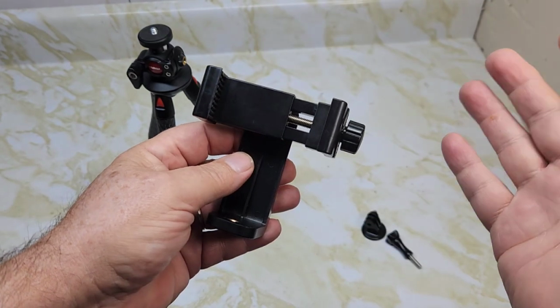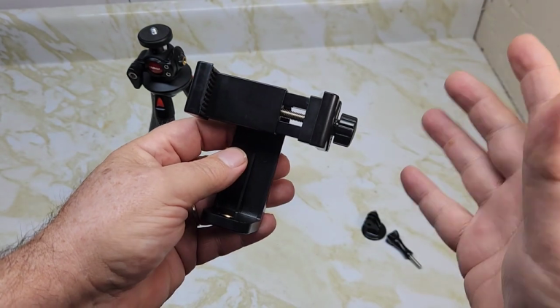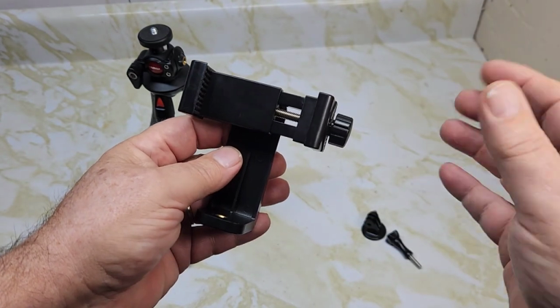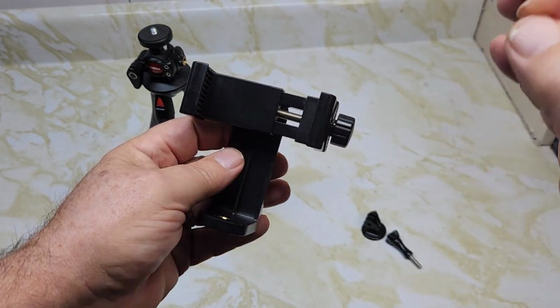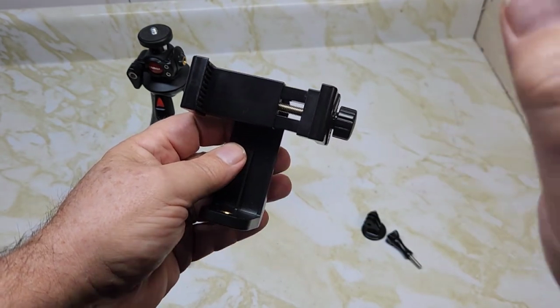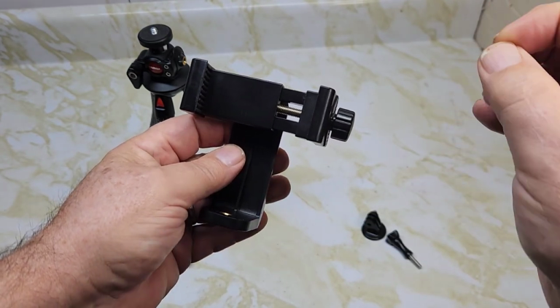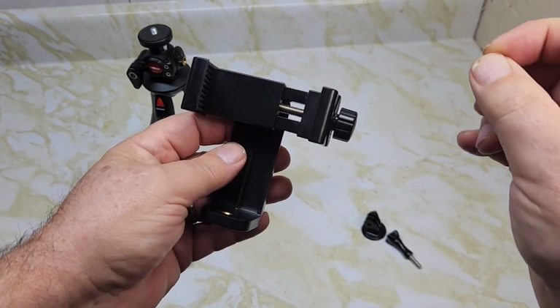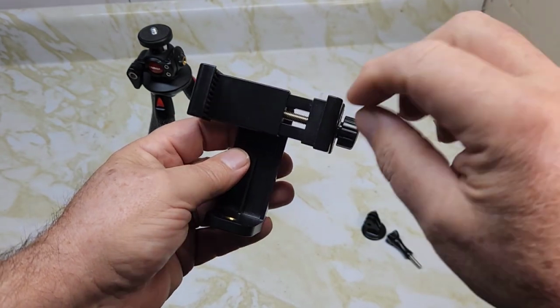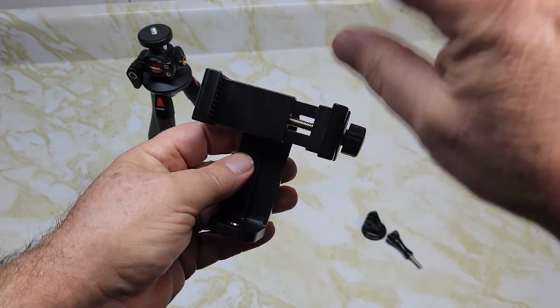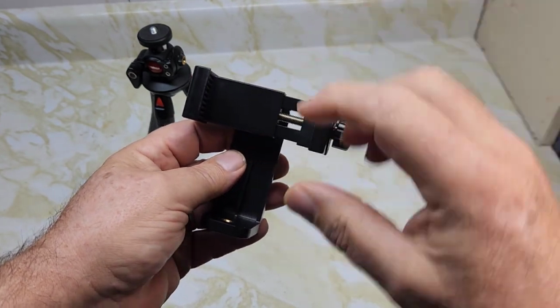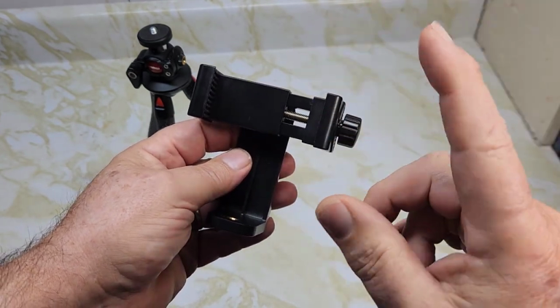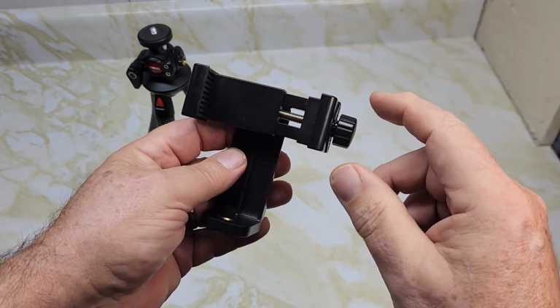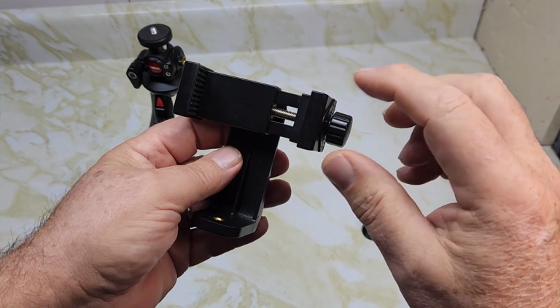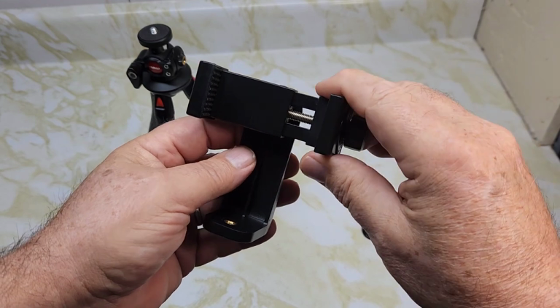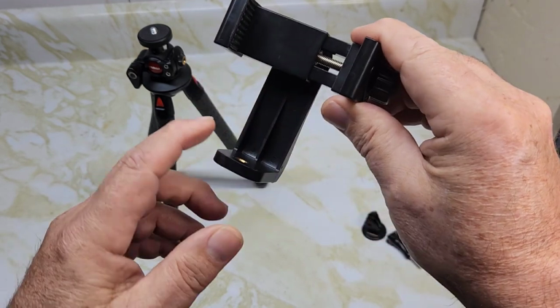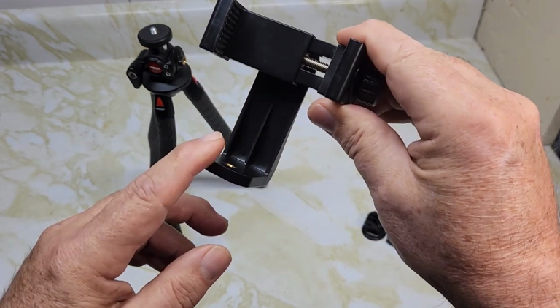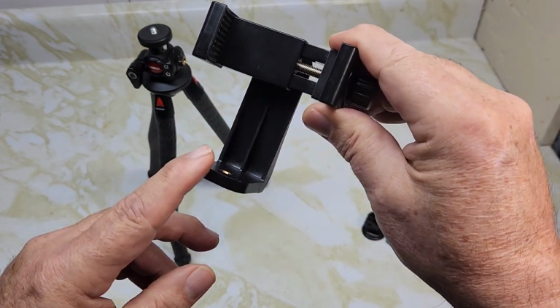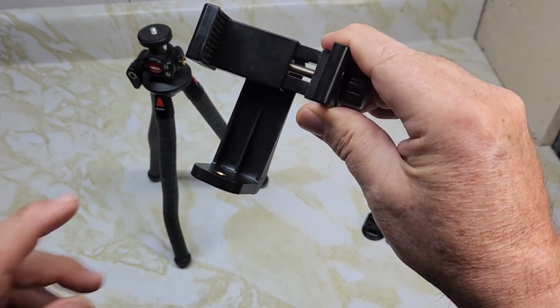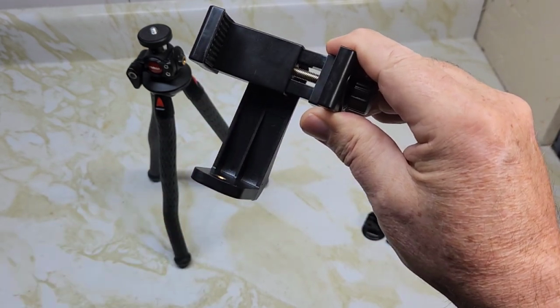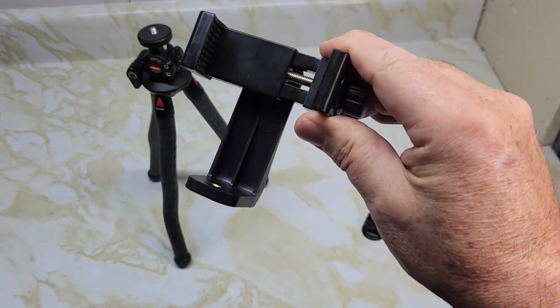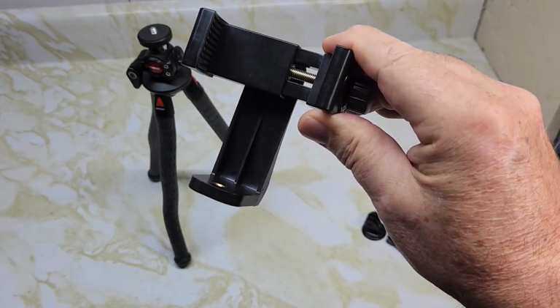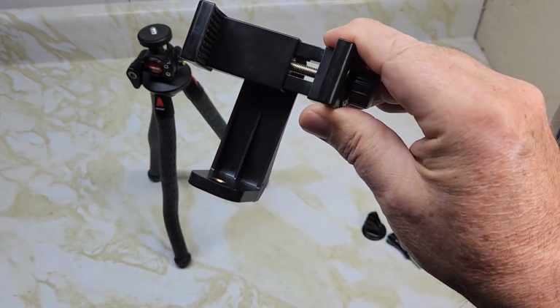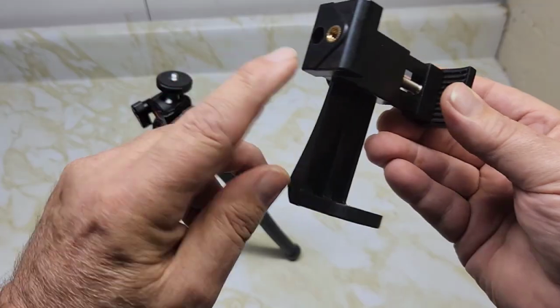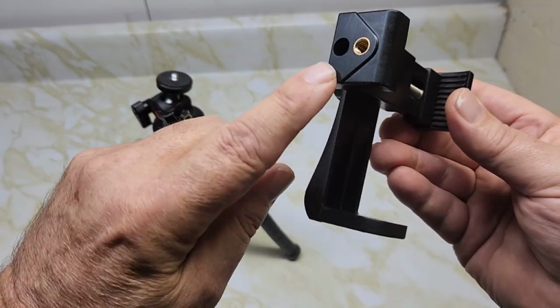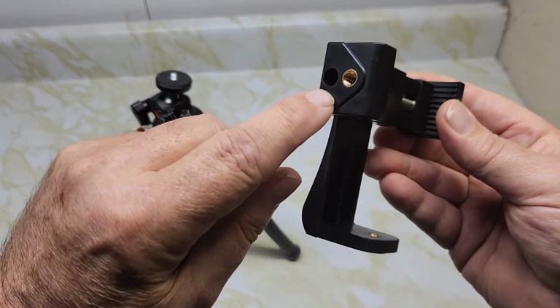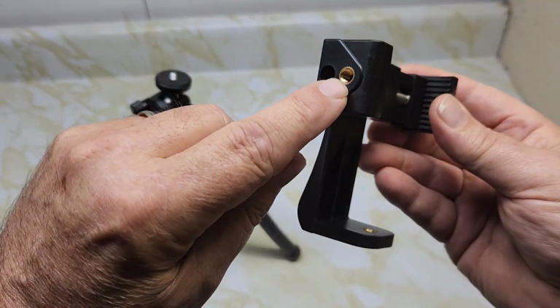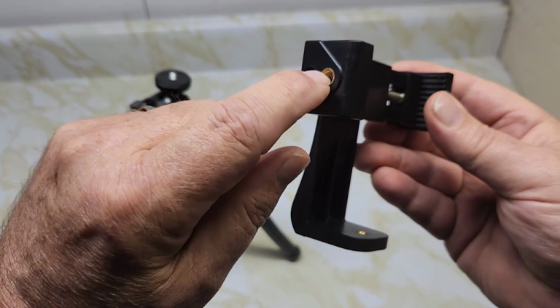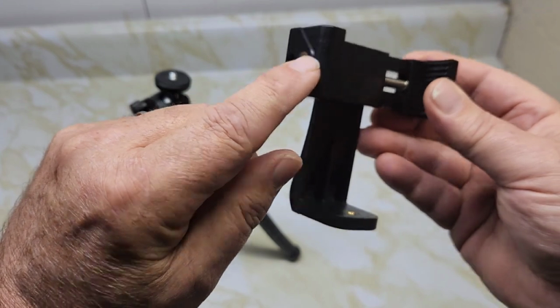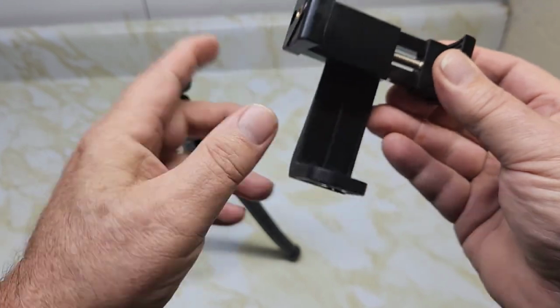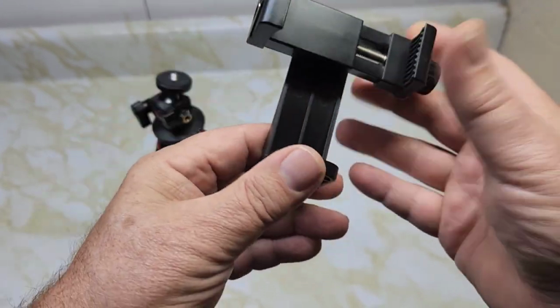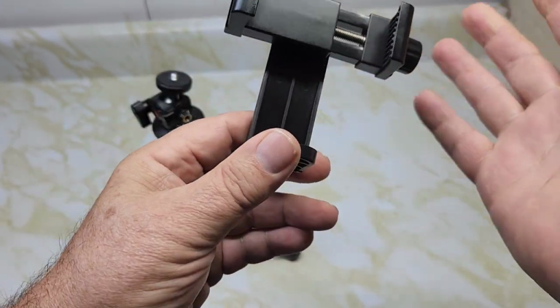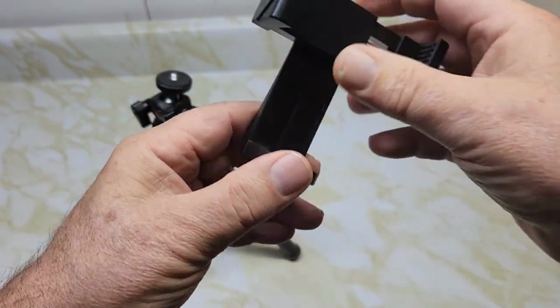A short video is 60 seconds or less in vertical format, and this tripod has that feature. It also has a little thread on the side if you want to add a light.